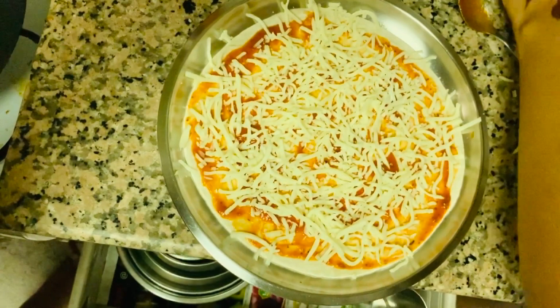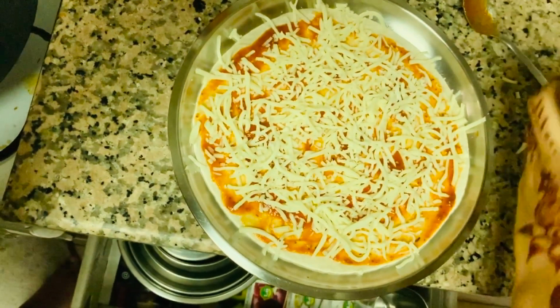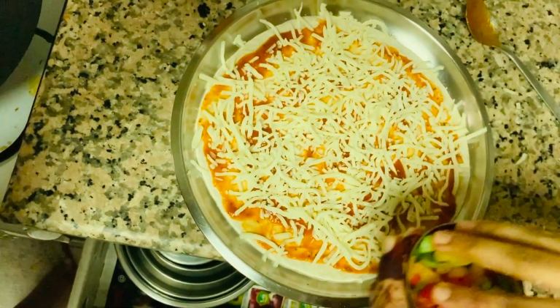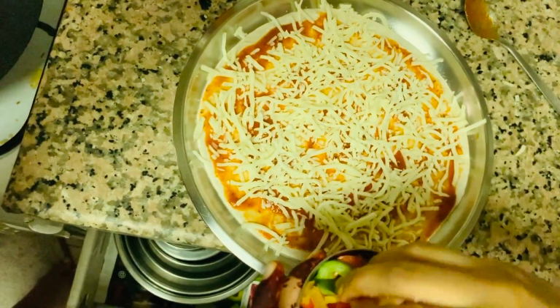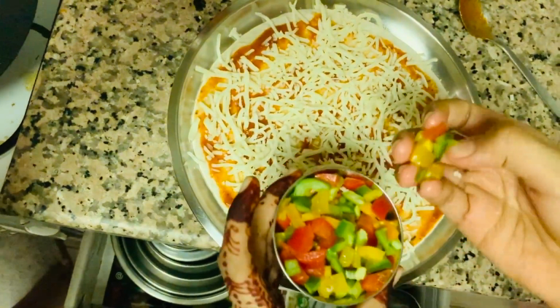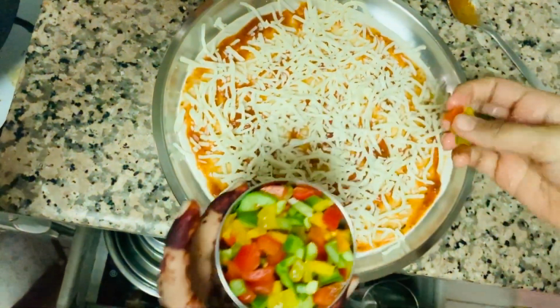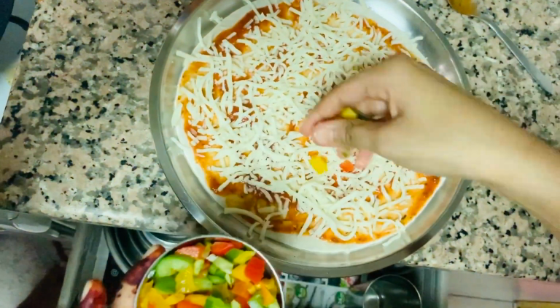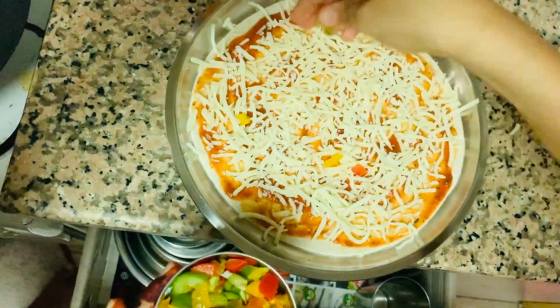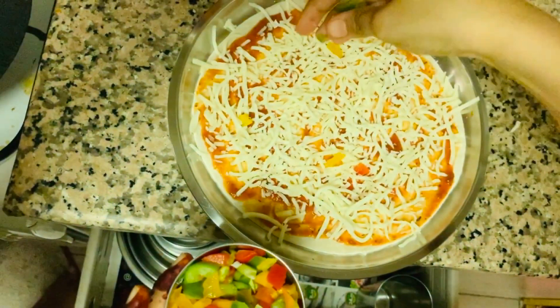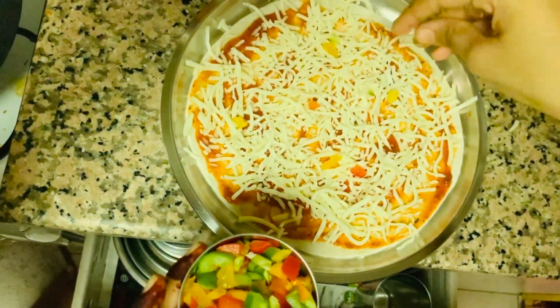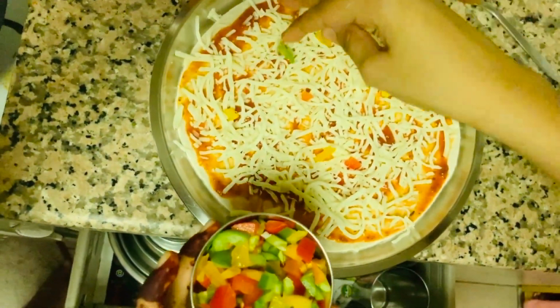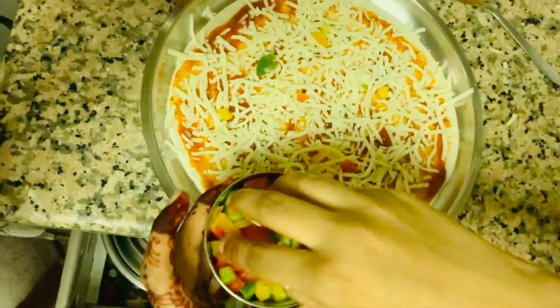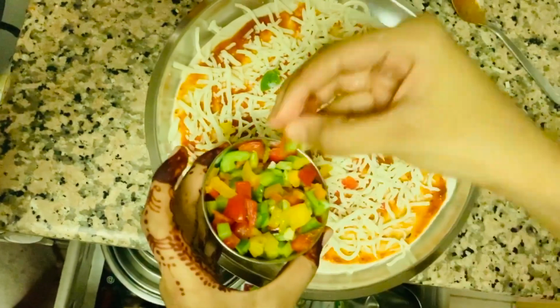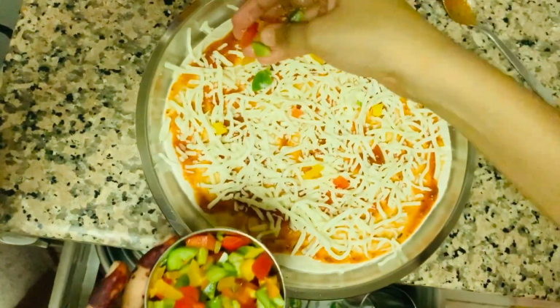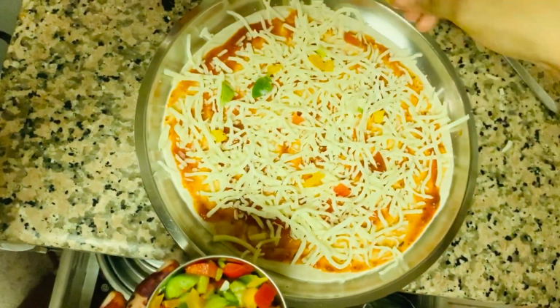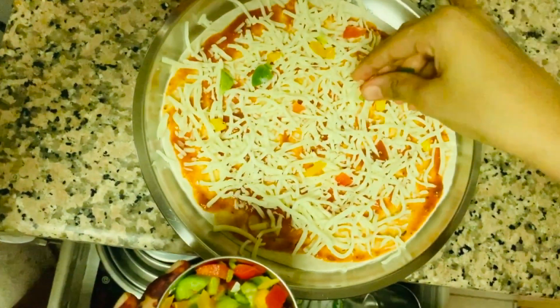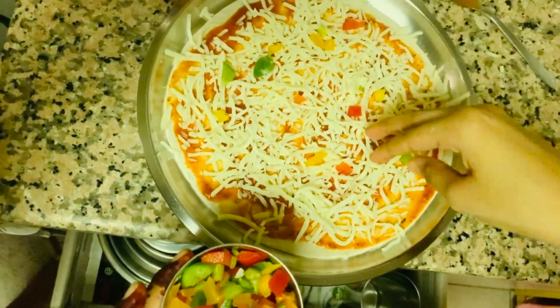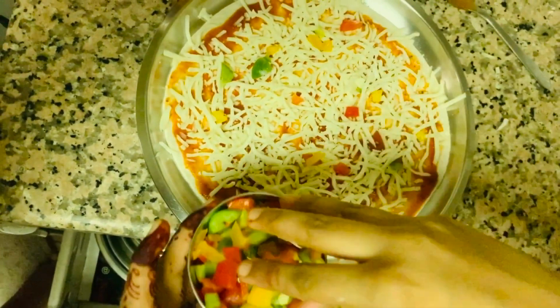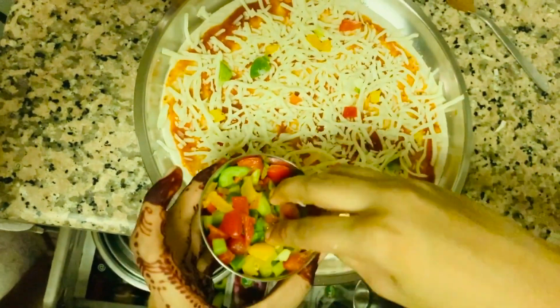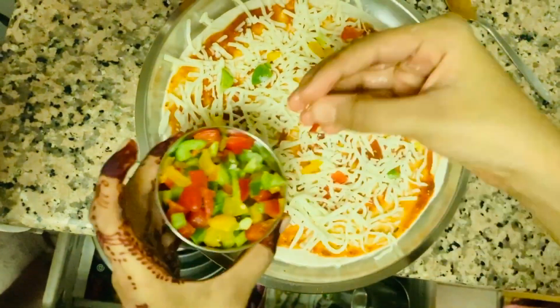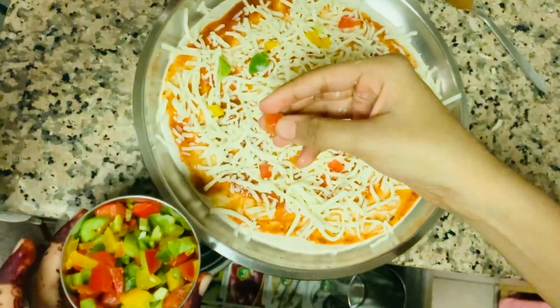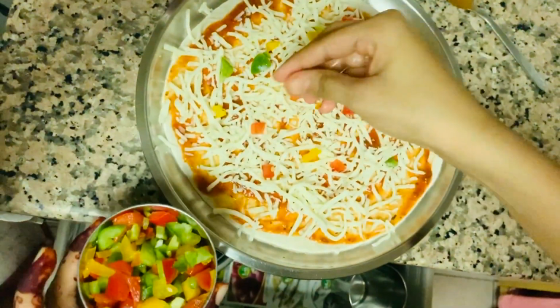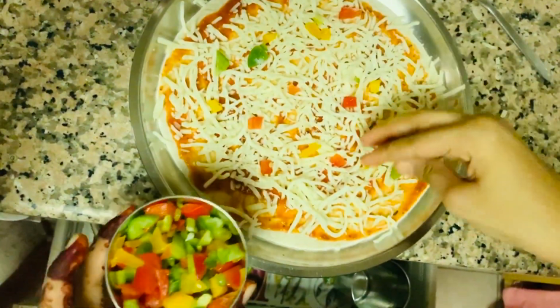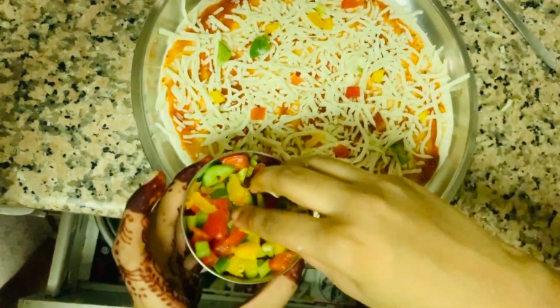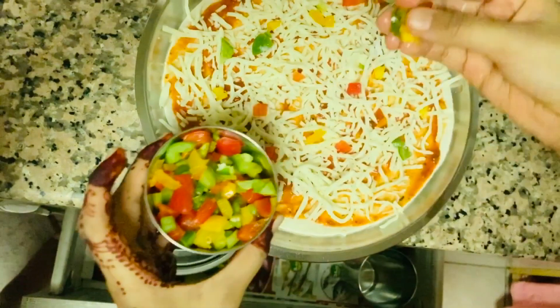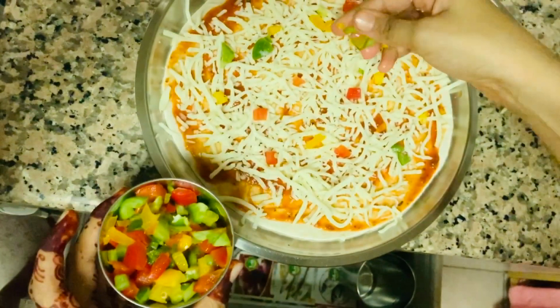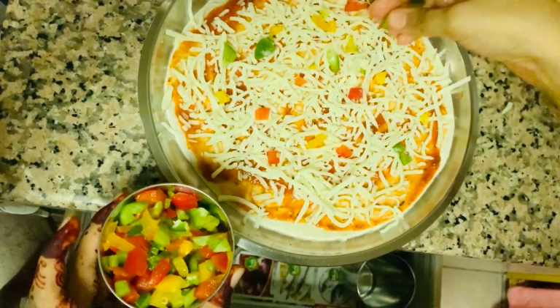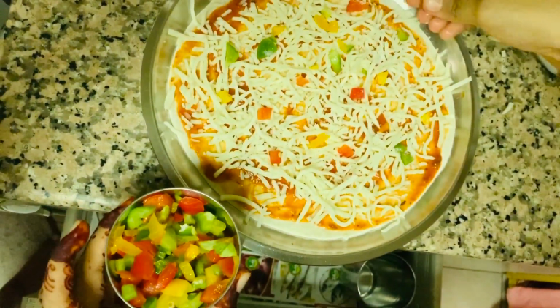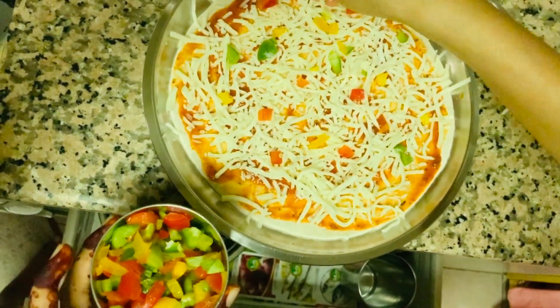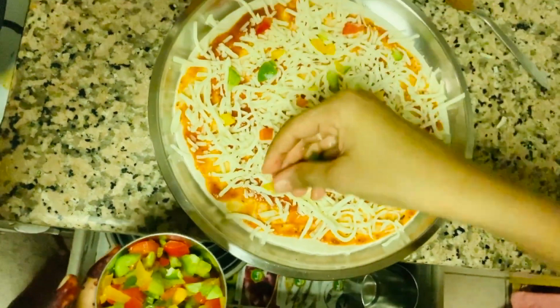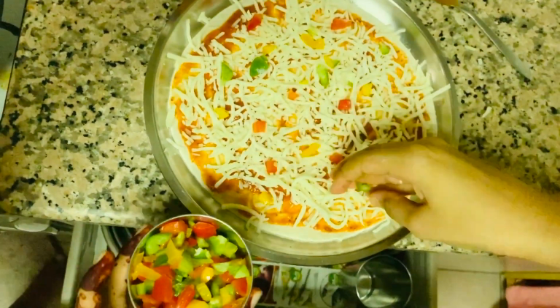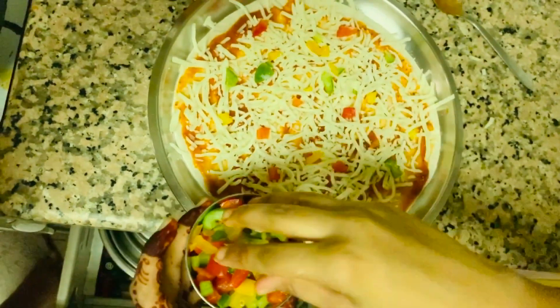Right now I have different varieties and colors of capsicums, and we're going to start garnishing them on the pizza. You can put as much as you like according to your preference.